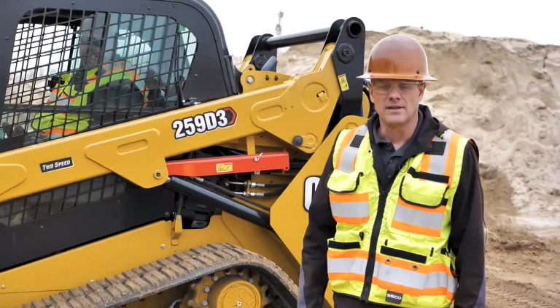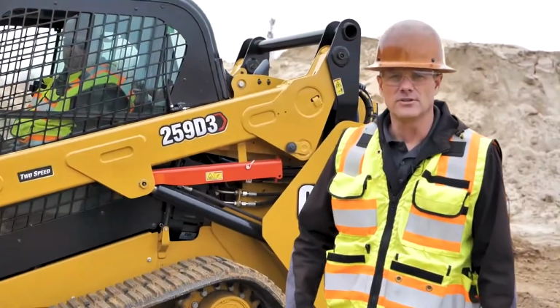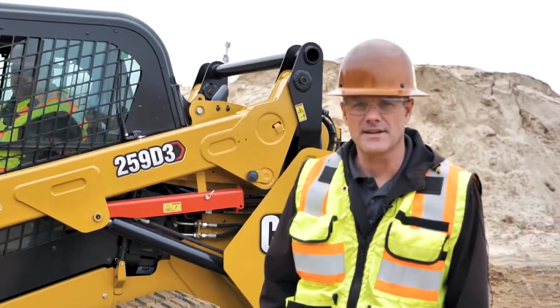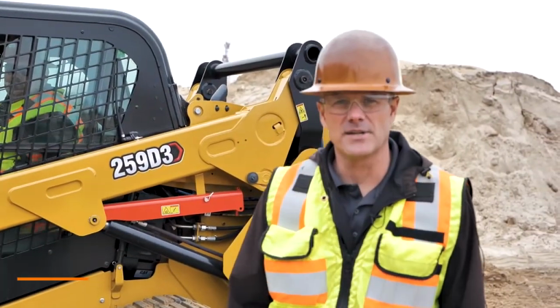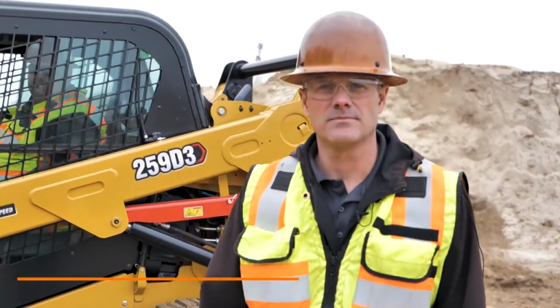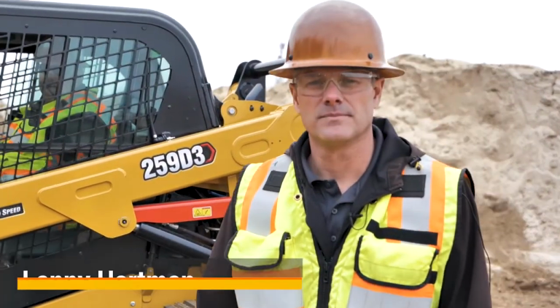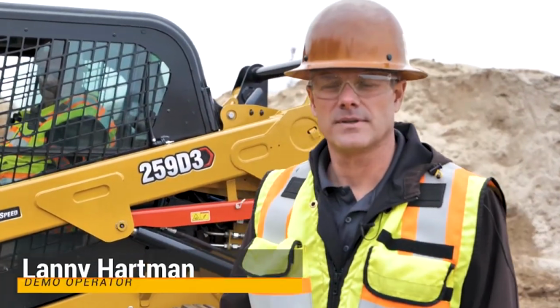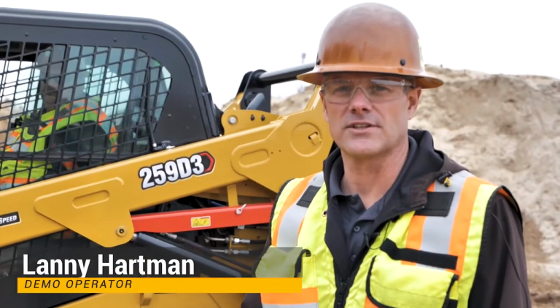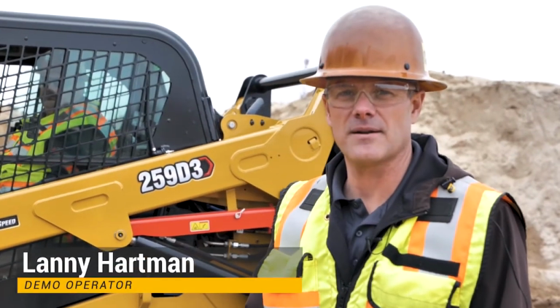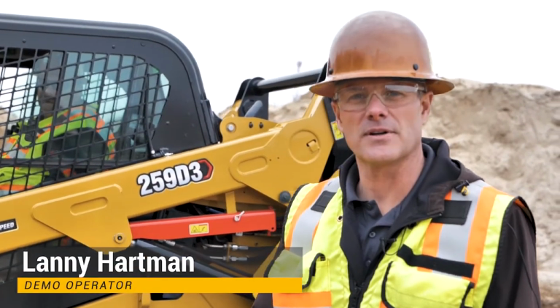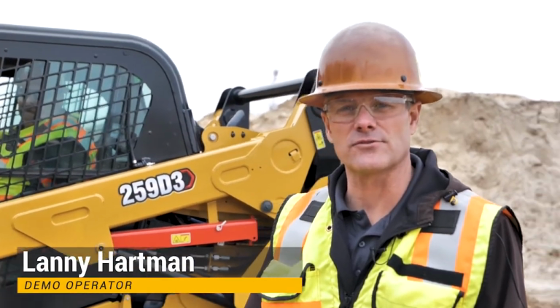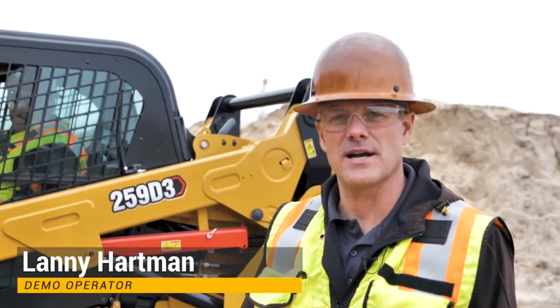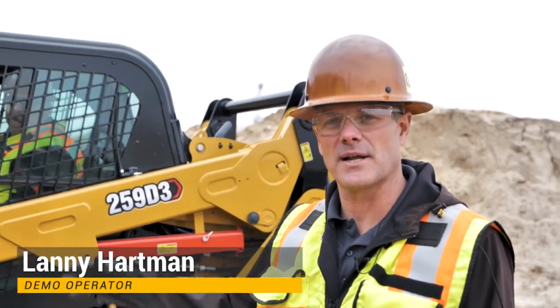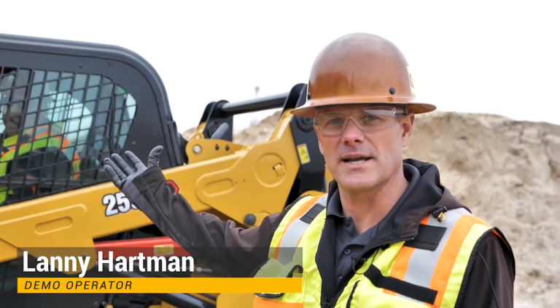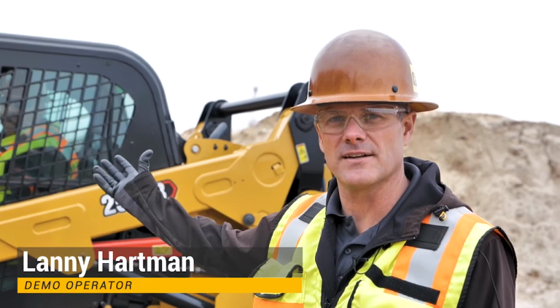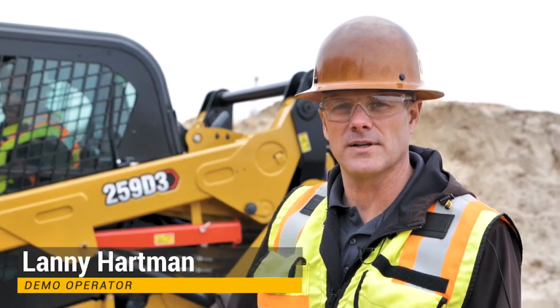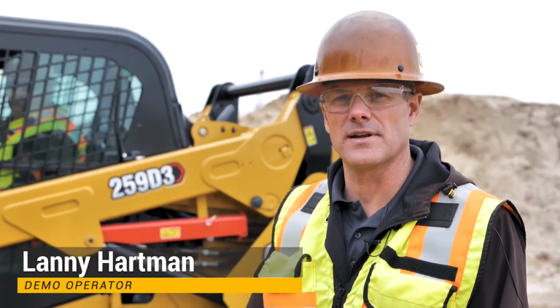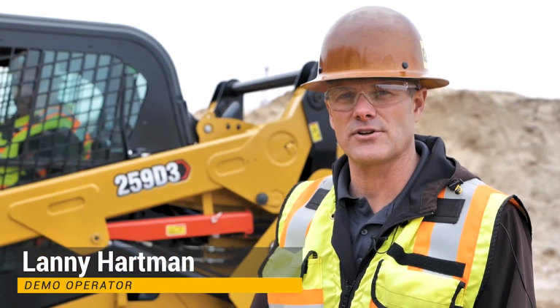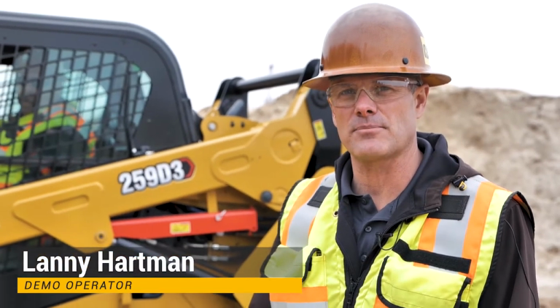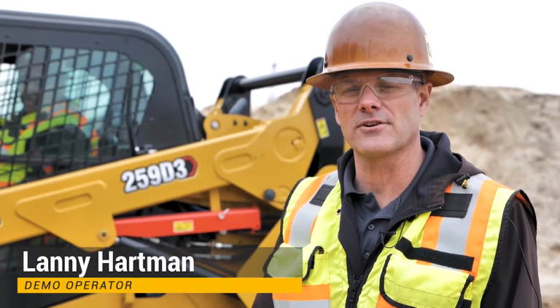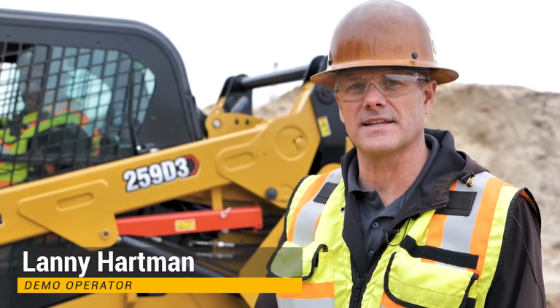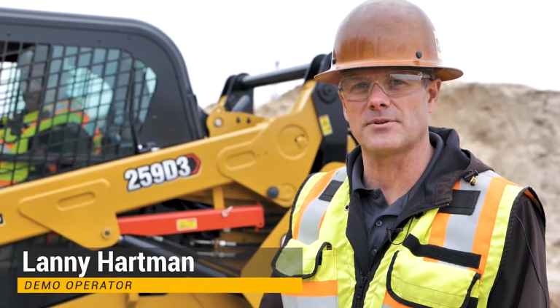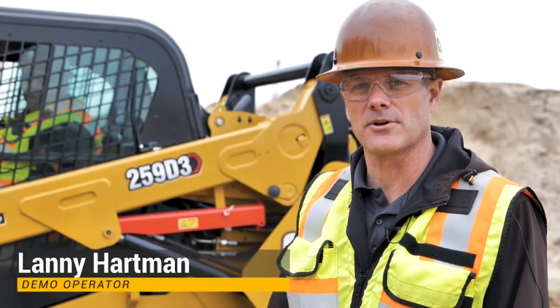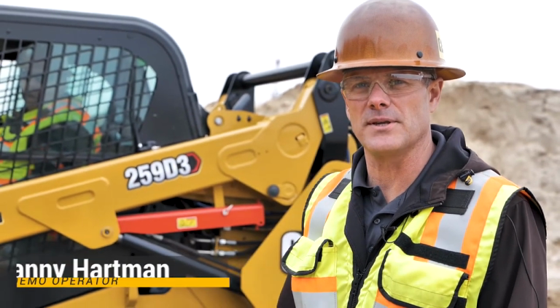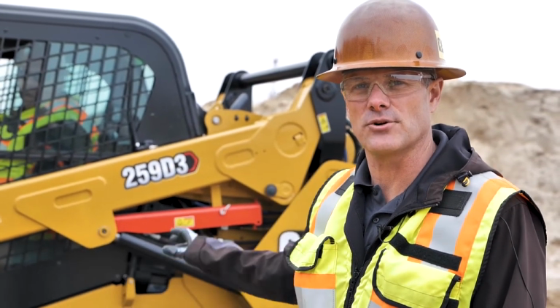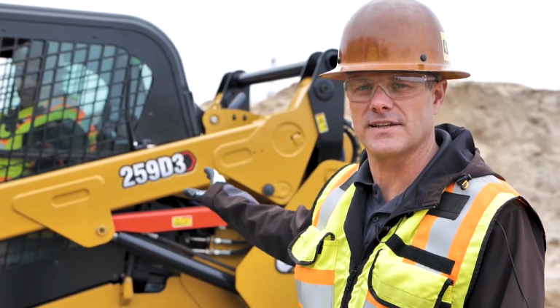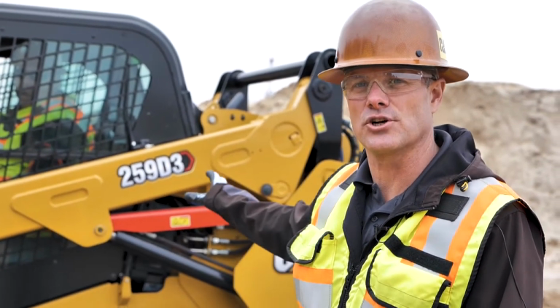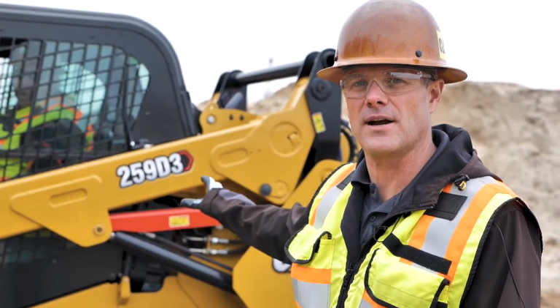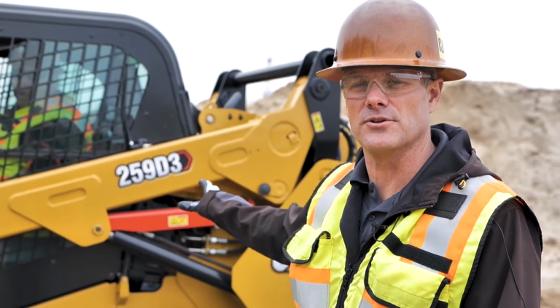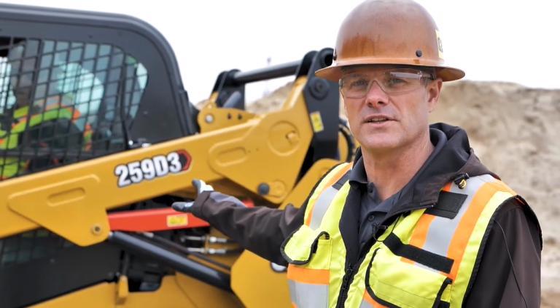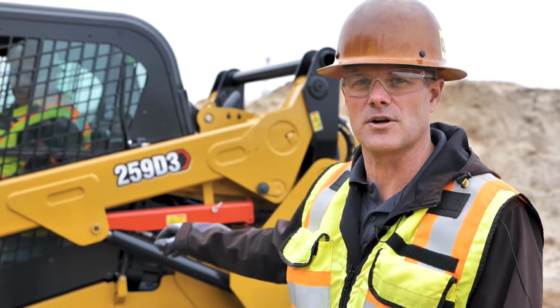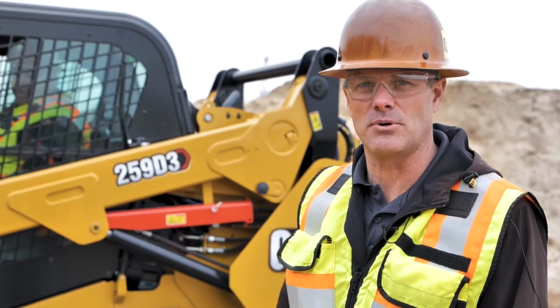Hello, Lanny Hartman here, Ziegler Caterpillar demonstration operator. We've got Mike Fannum, another demonstration operator inside the cab. Today we're going to be showcasing and showing how to use the lift arm support.